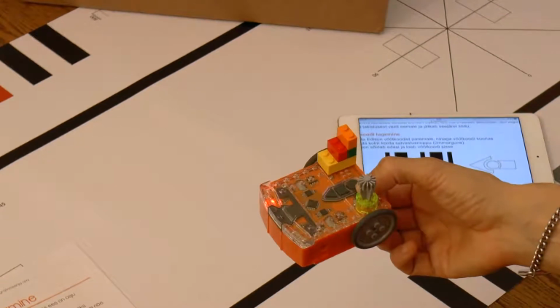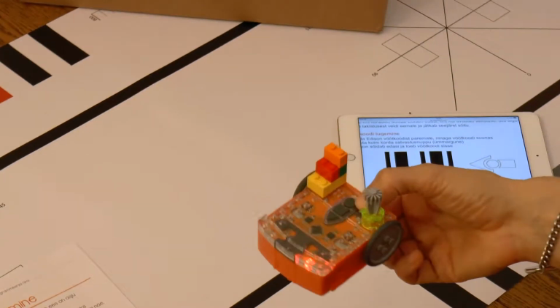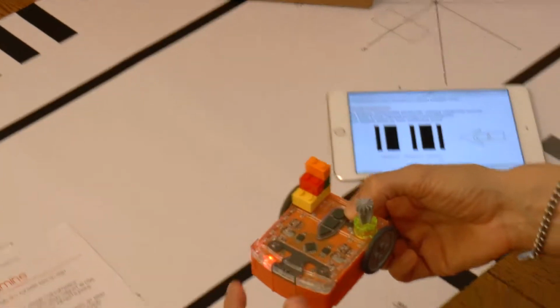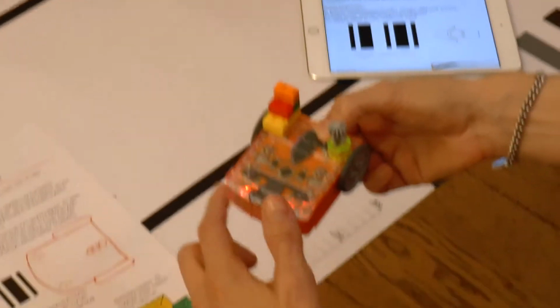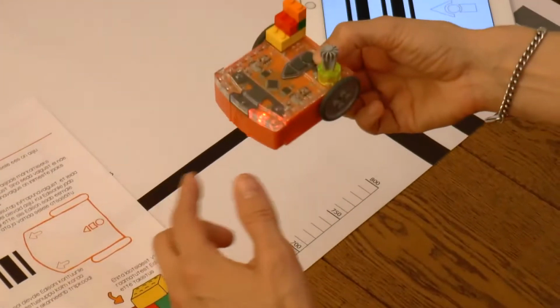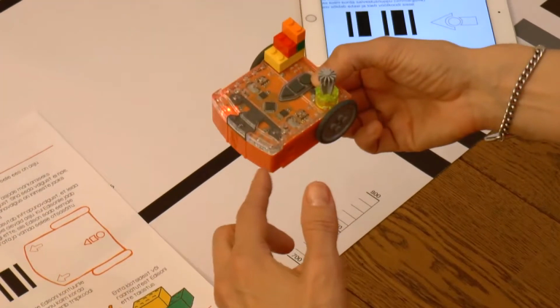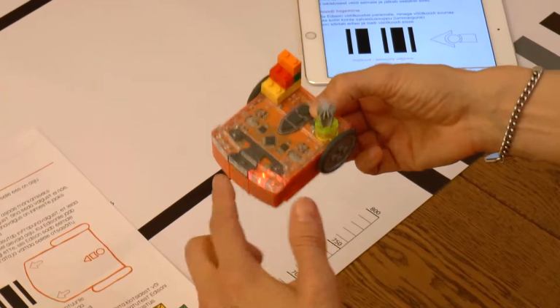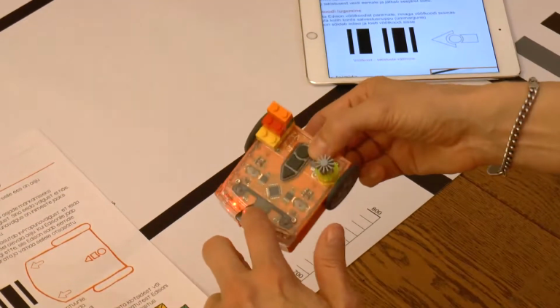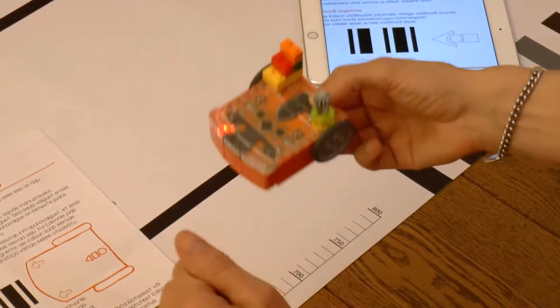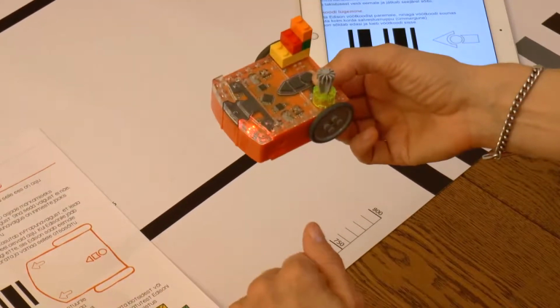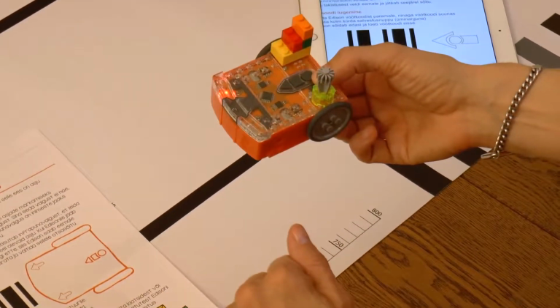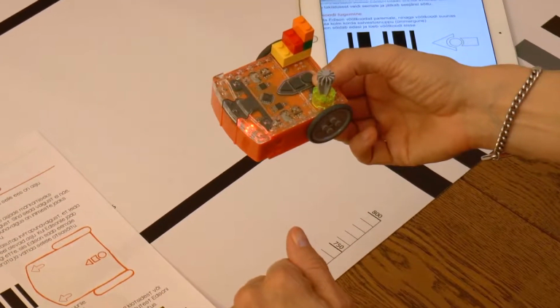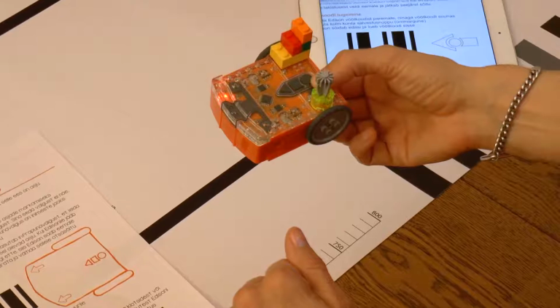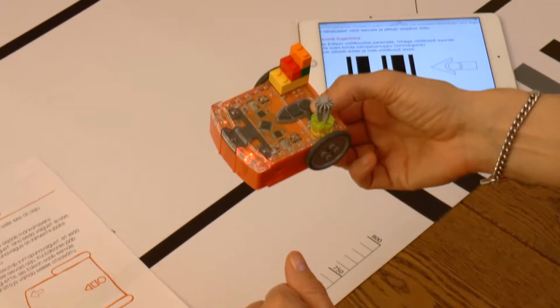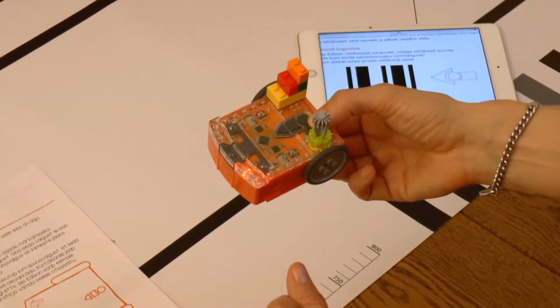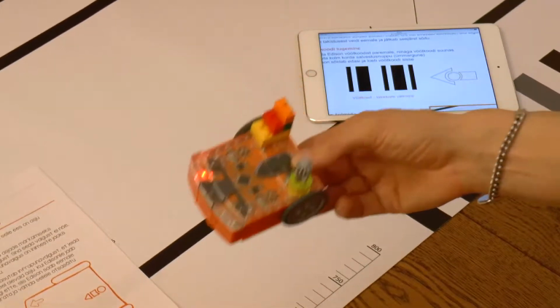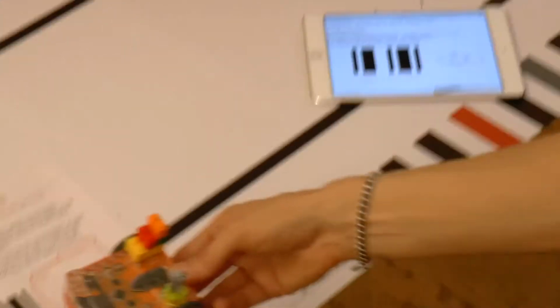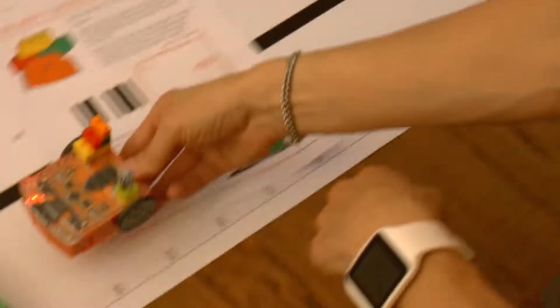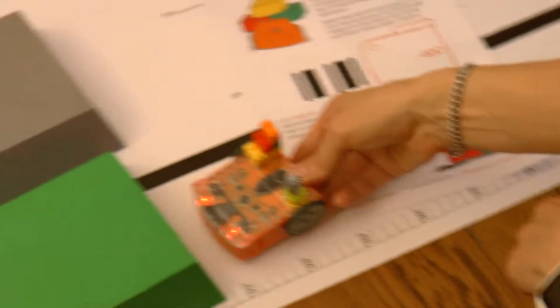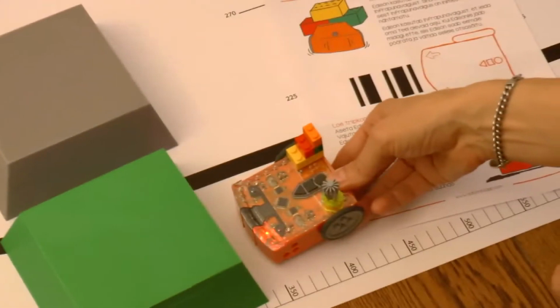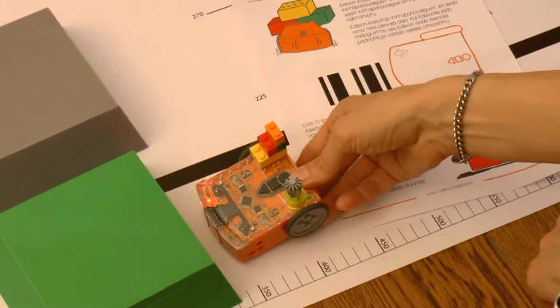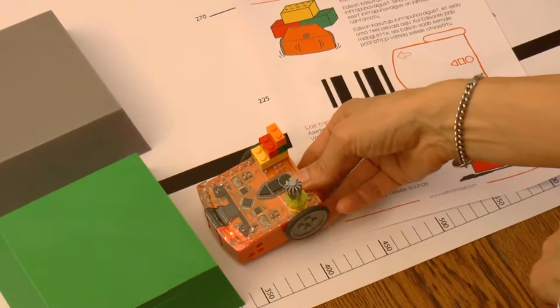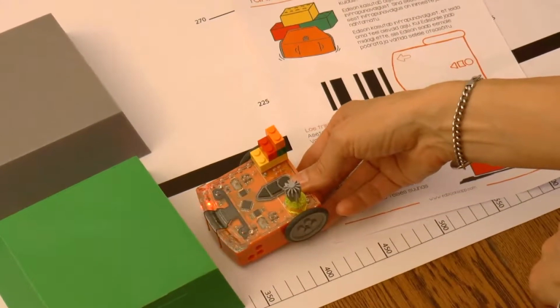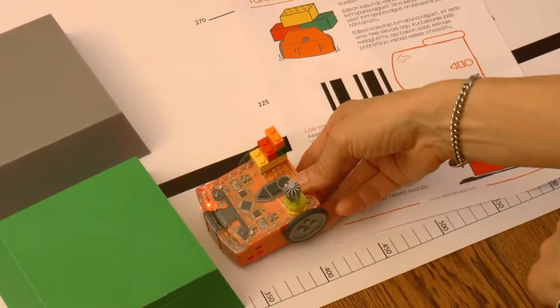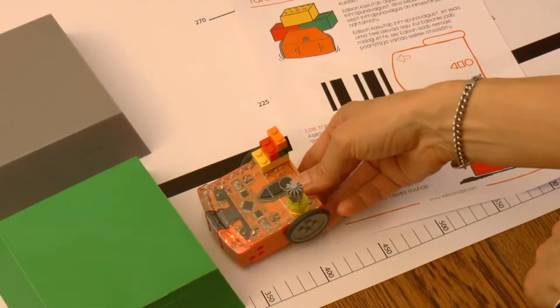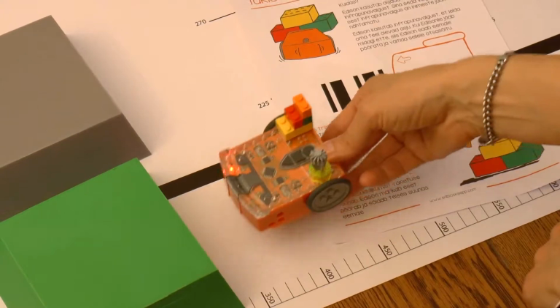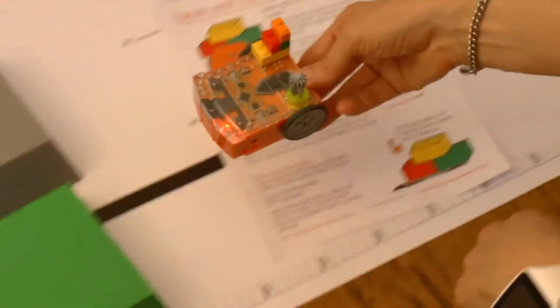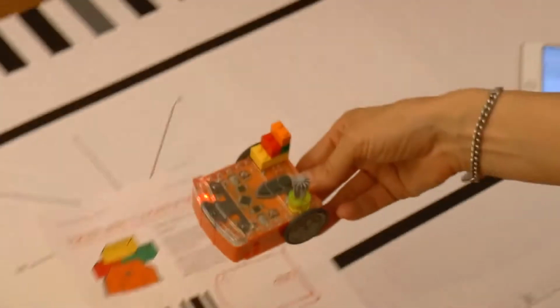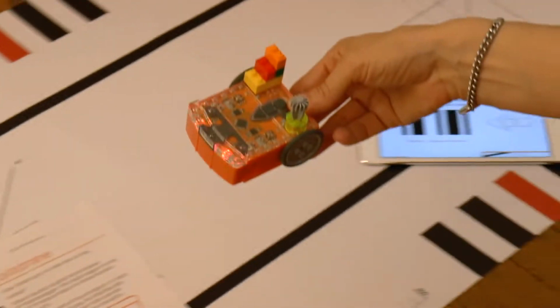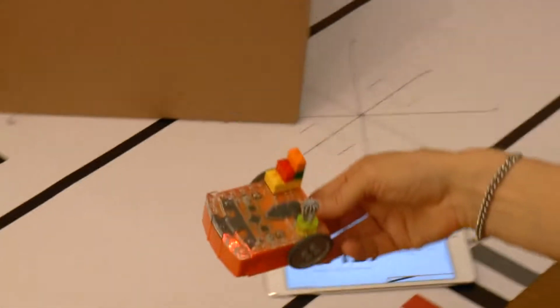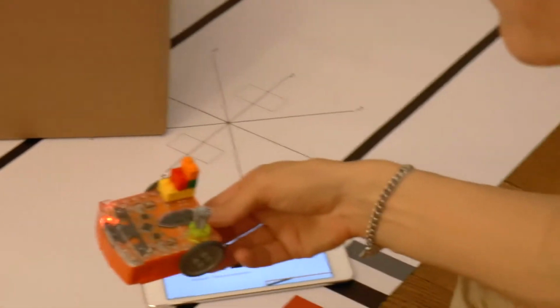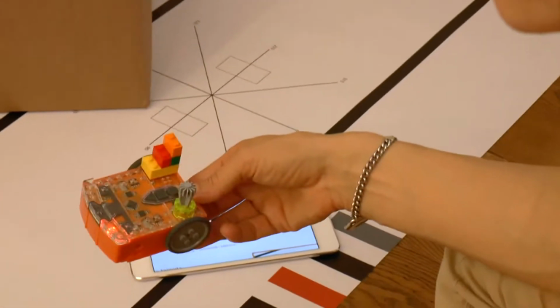Edison's infrared lamps are located here and the receiver here. Edison sees obstacles that are at least as tall as it itself is. Different materials reflect infrared light differently.